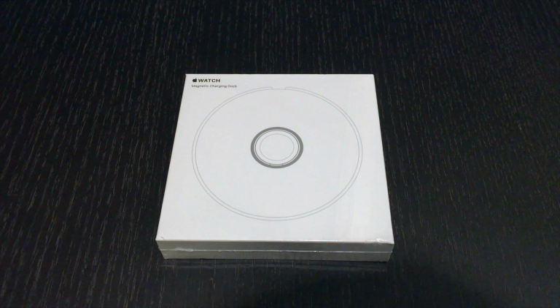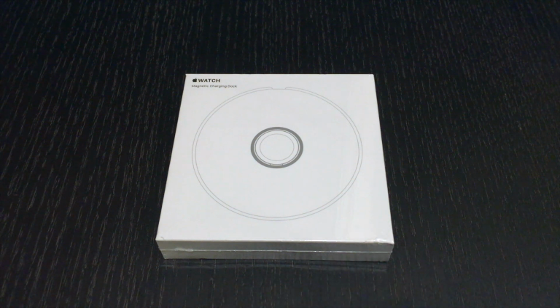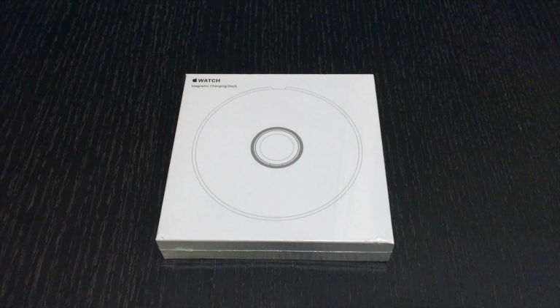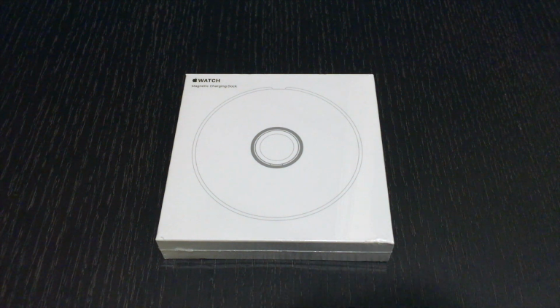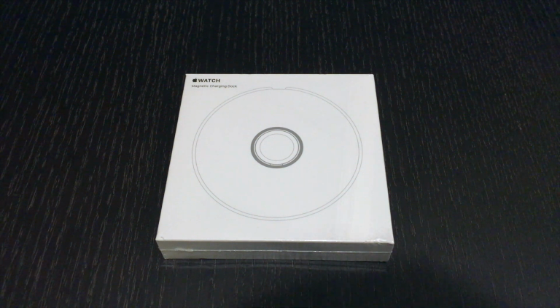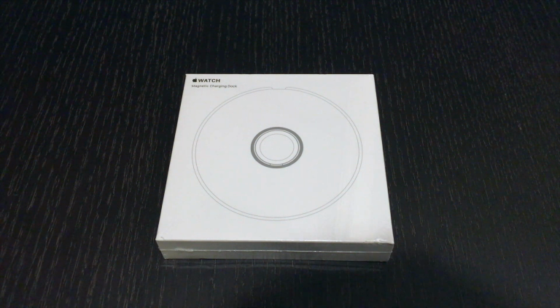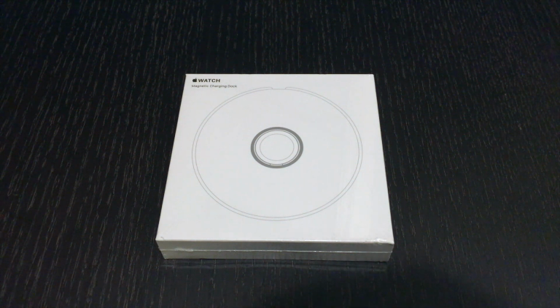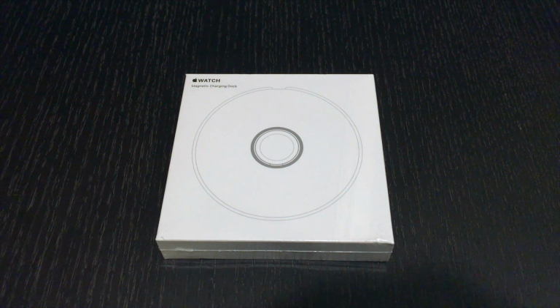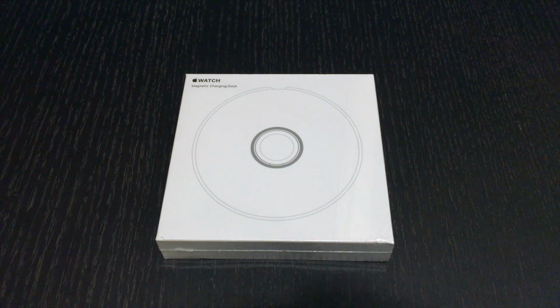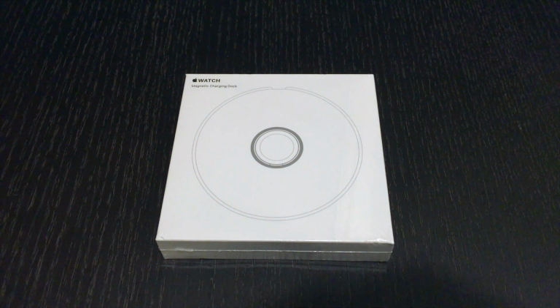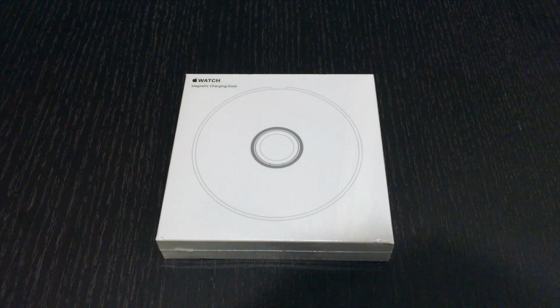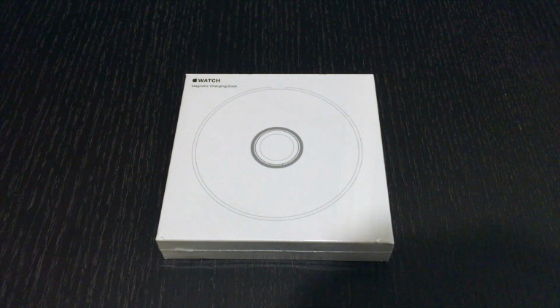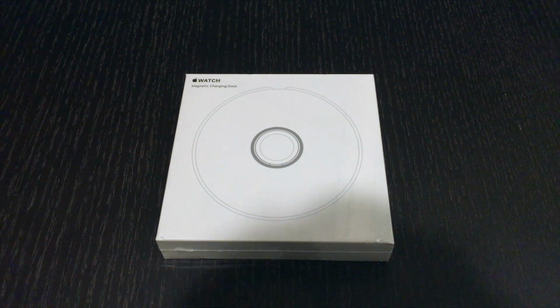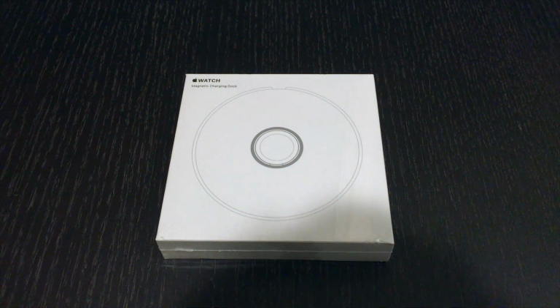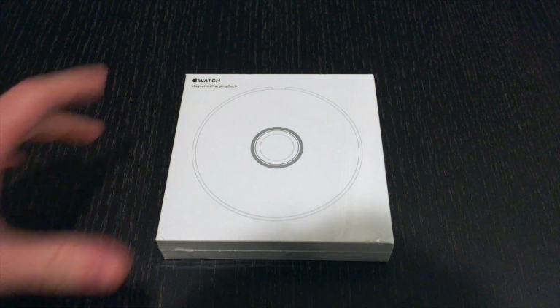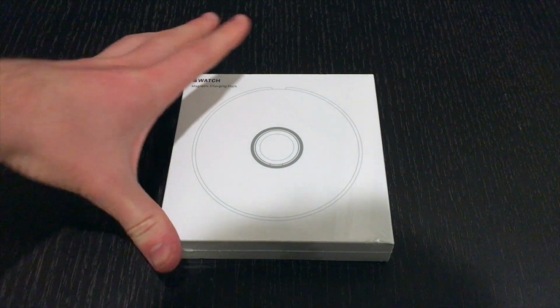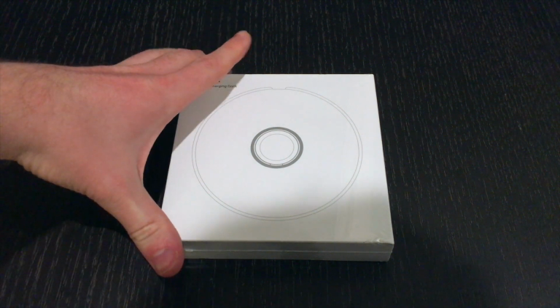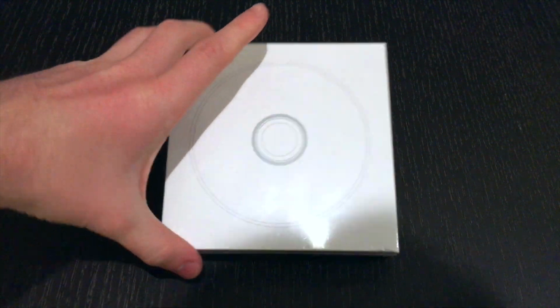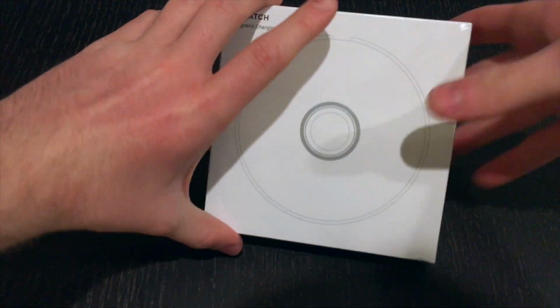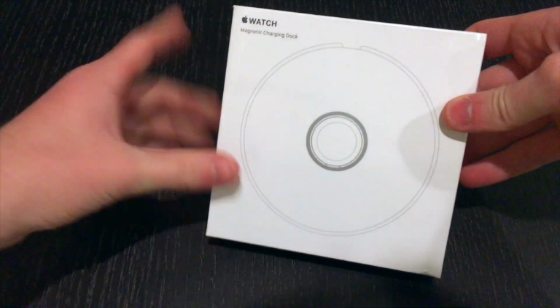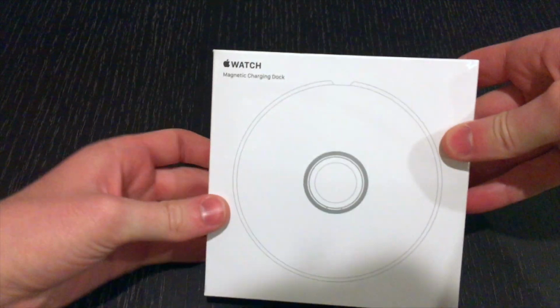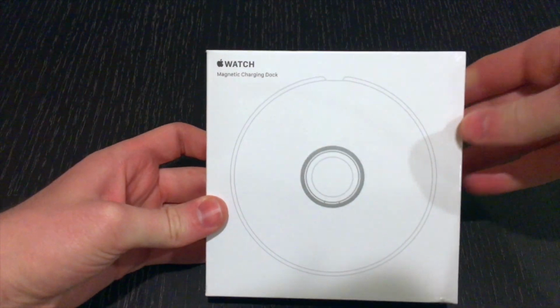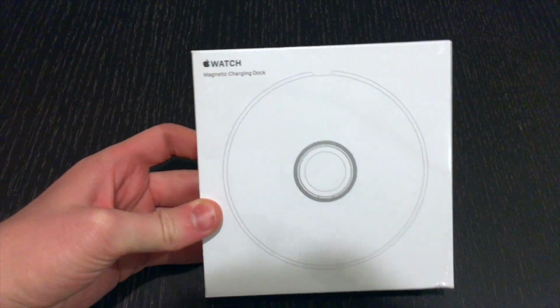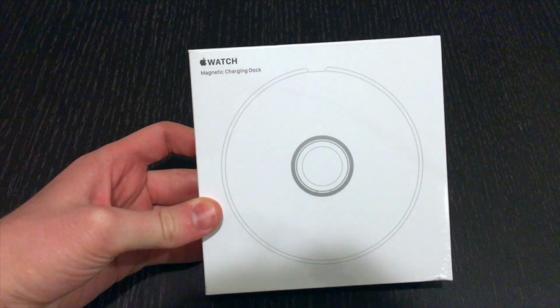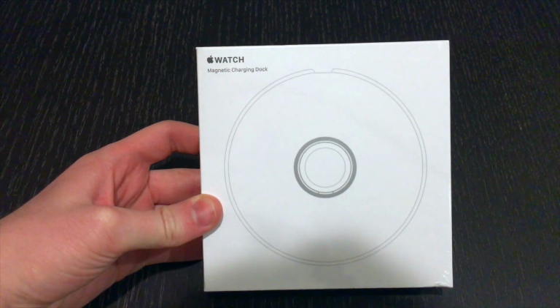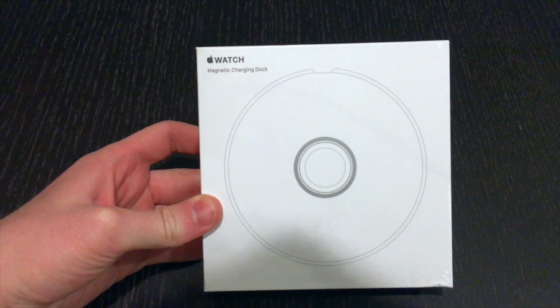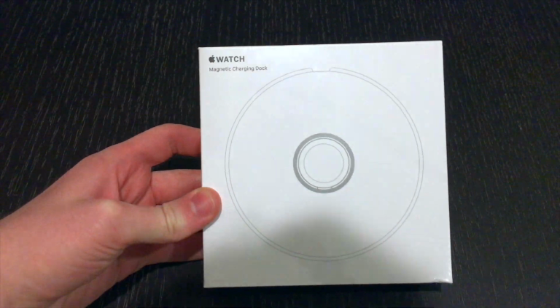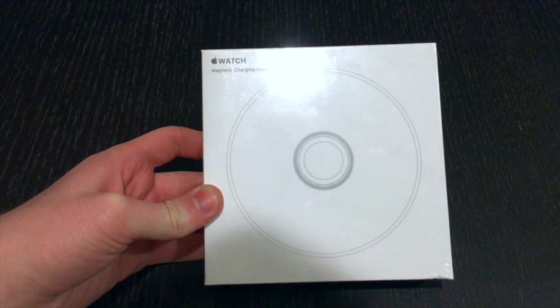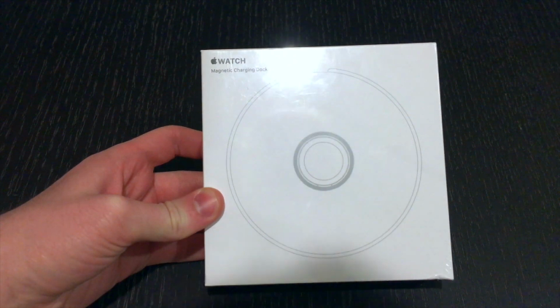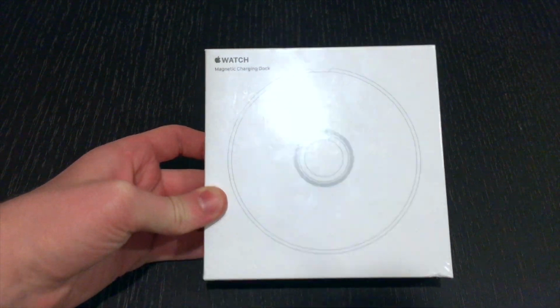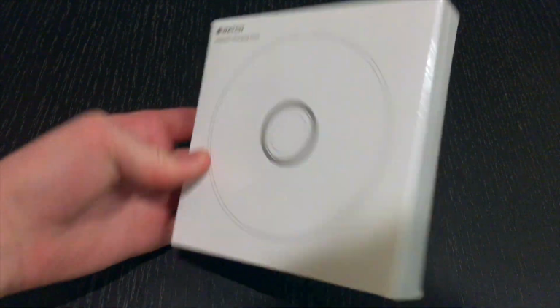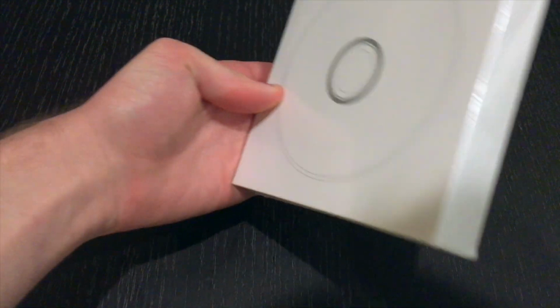Hey YouTube, this is Grant from Apple Watch Journal. A lot of people requested that I do an unboxing and review of the Apple Watch magnetic charging dock, so here it is.